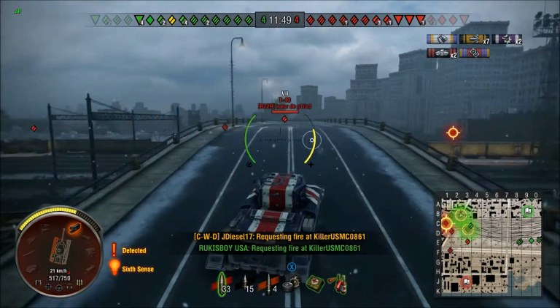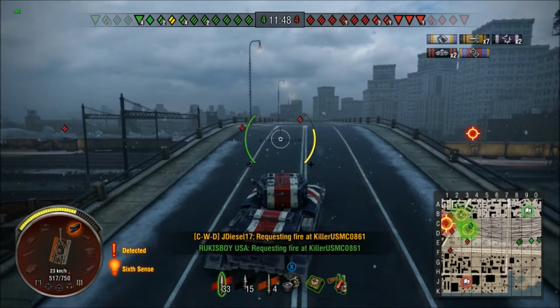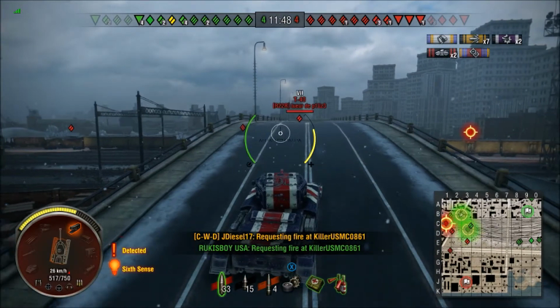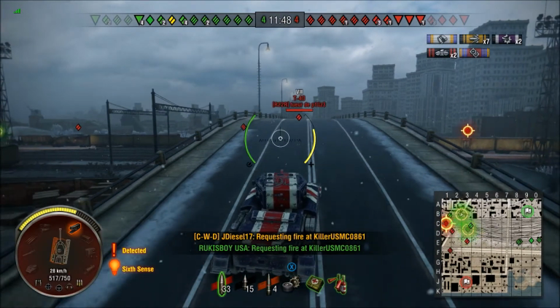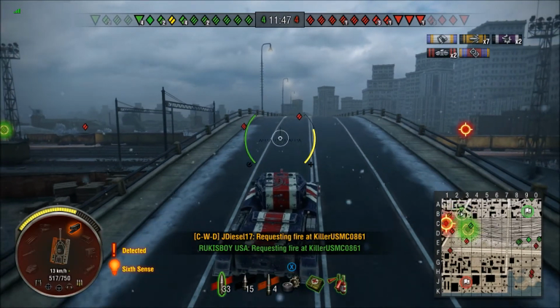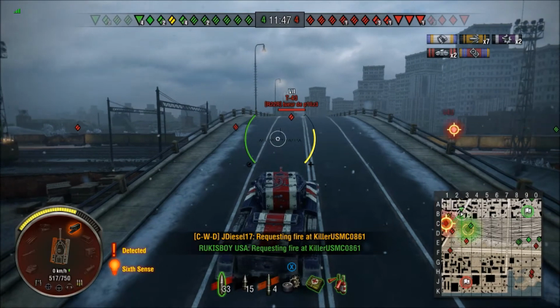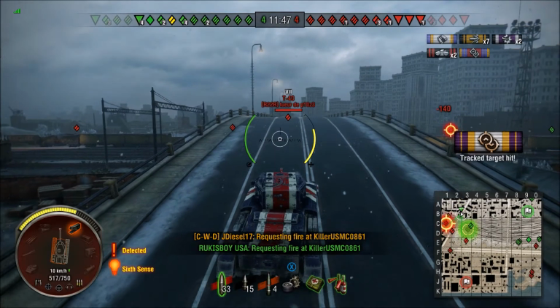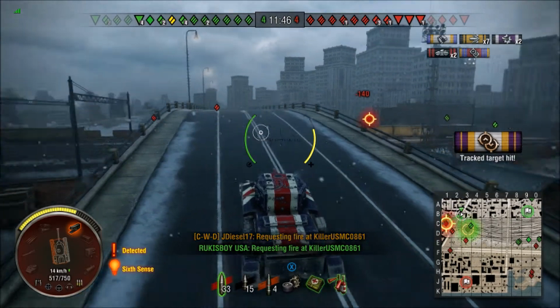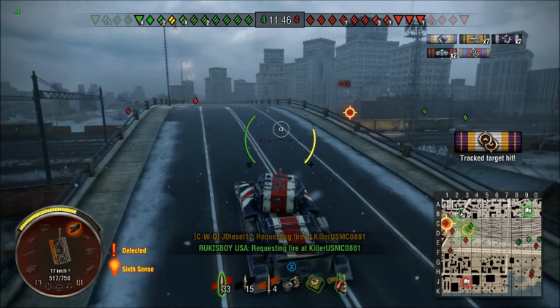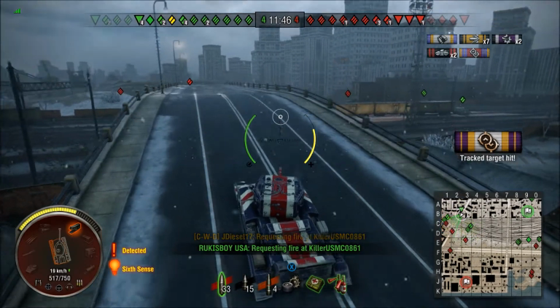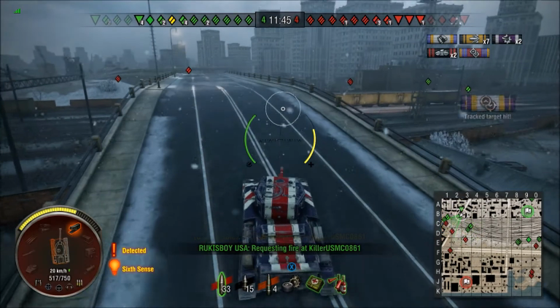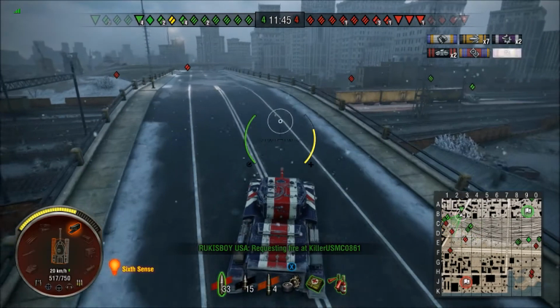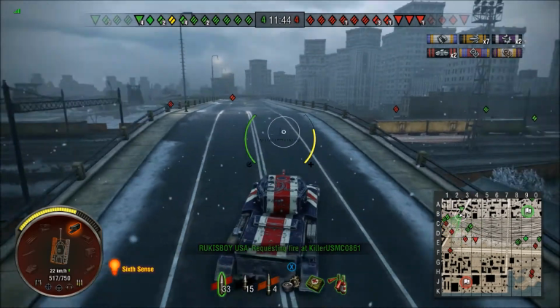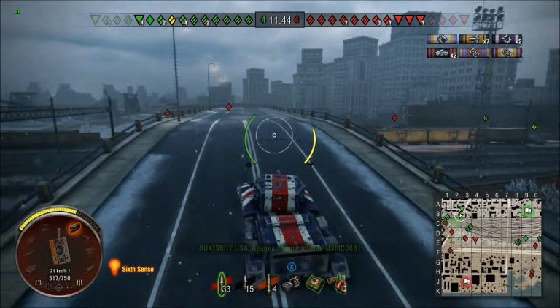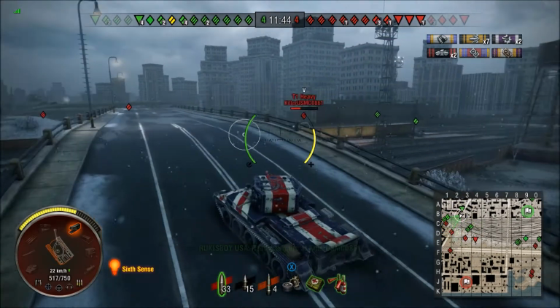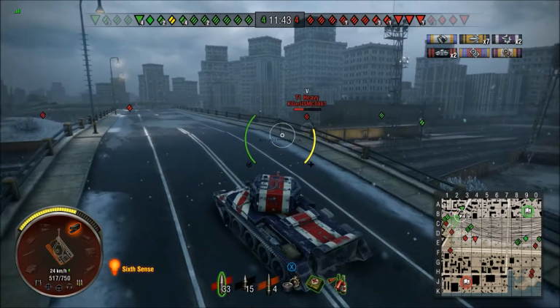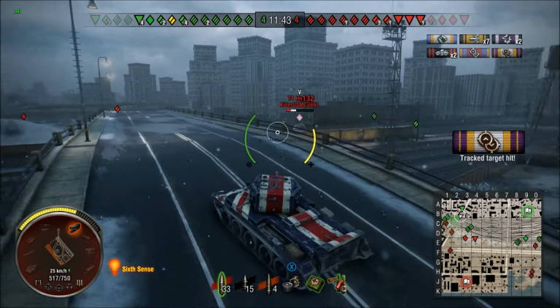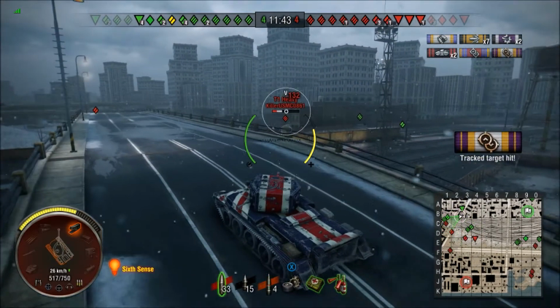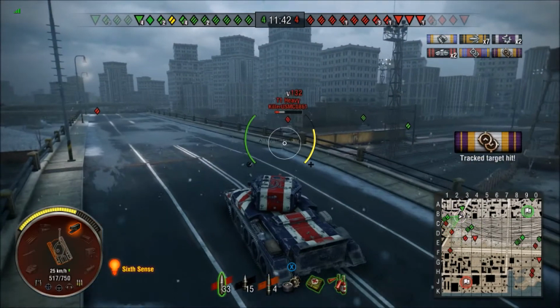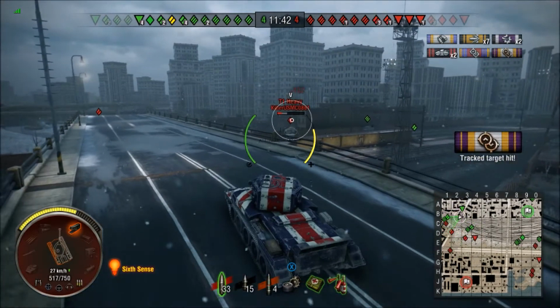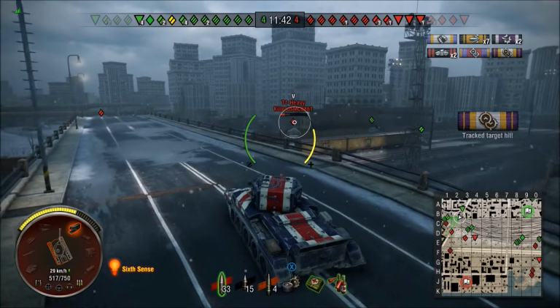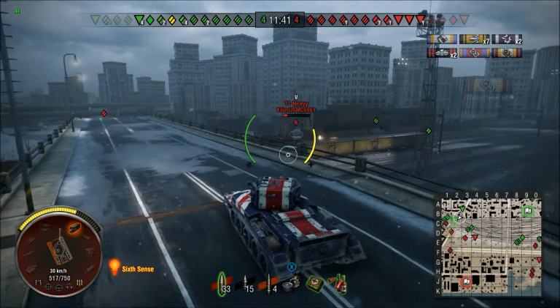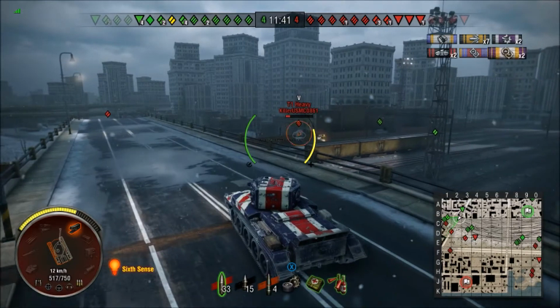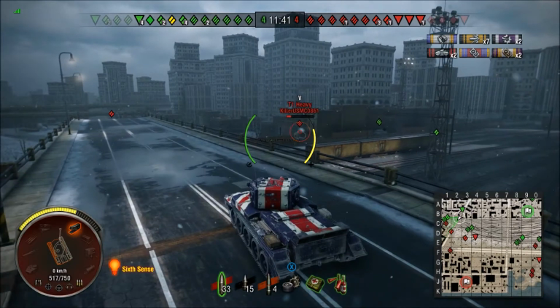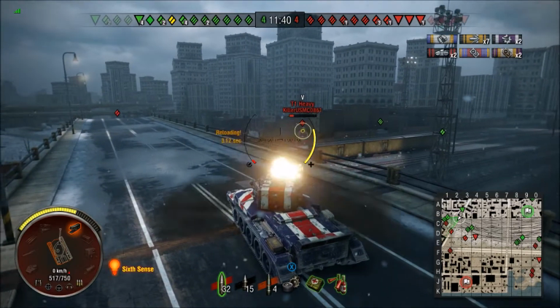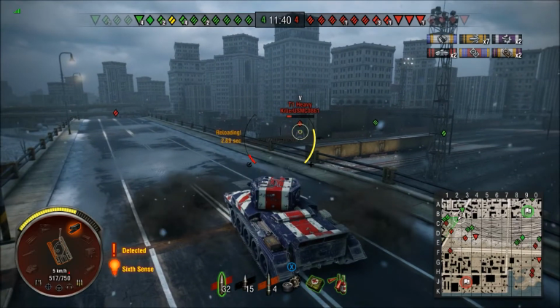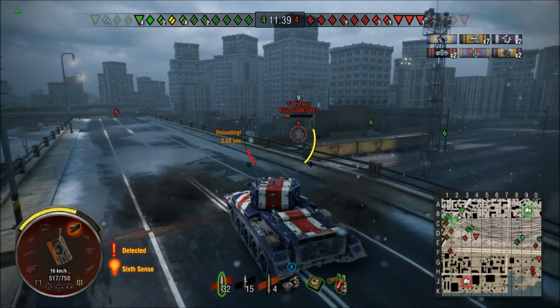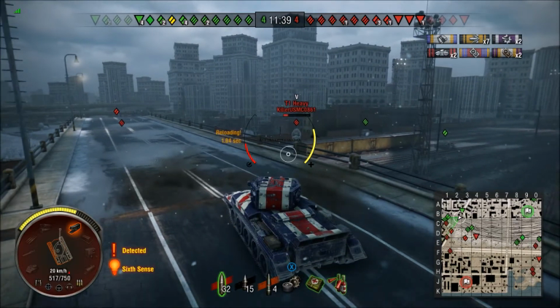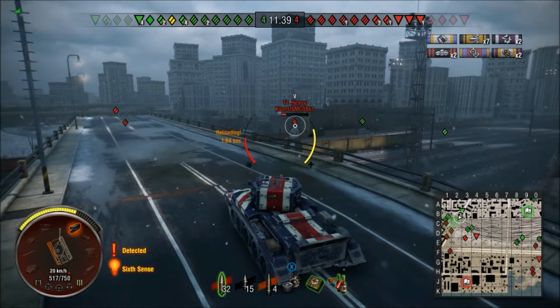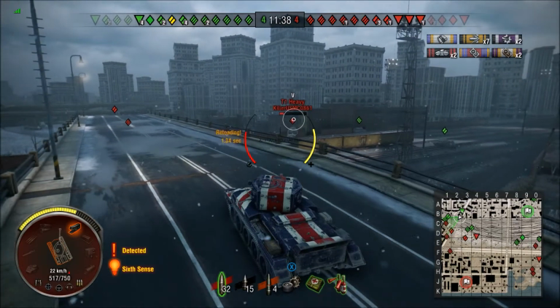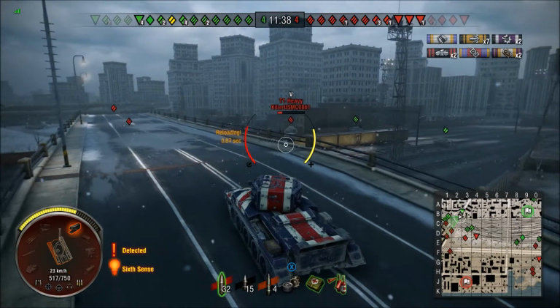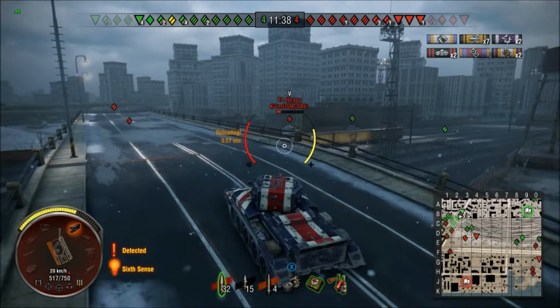I can see we've got two allies that are ready to push this corner as well. I want to support from above here to free up this corner so these guys can advance and get some flanking fire to the rest of the enemy tanks.